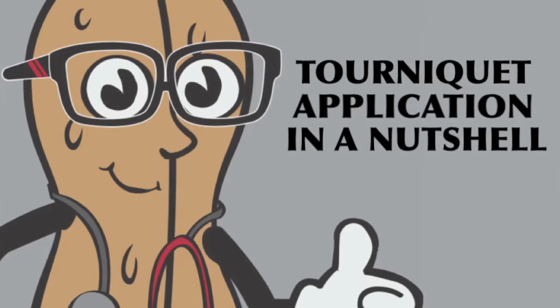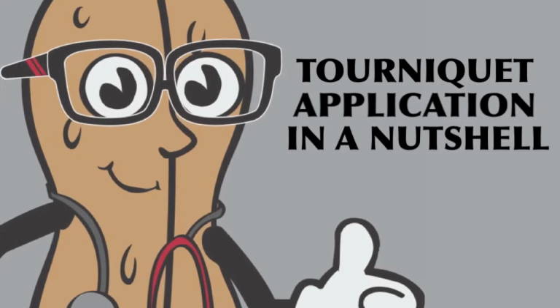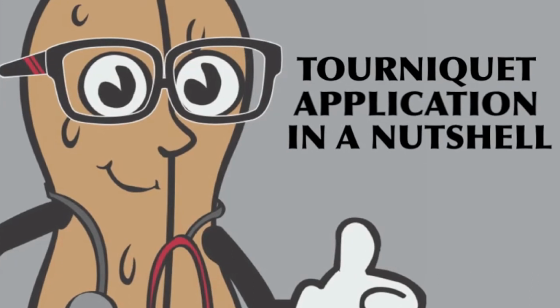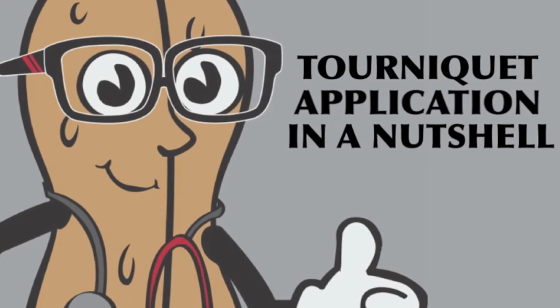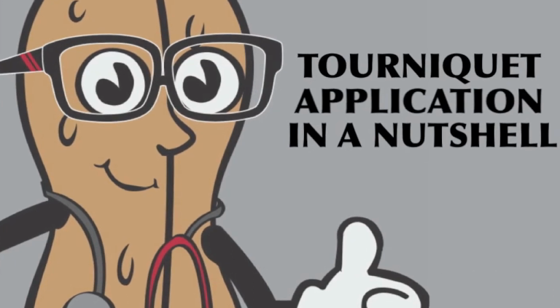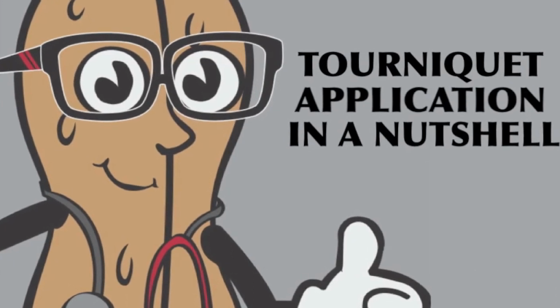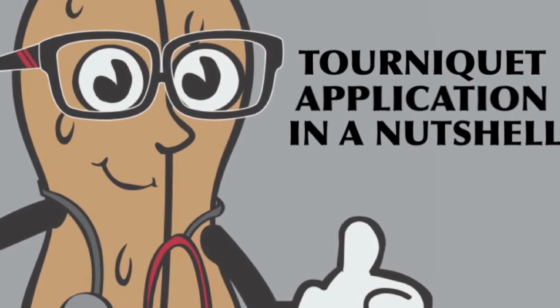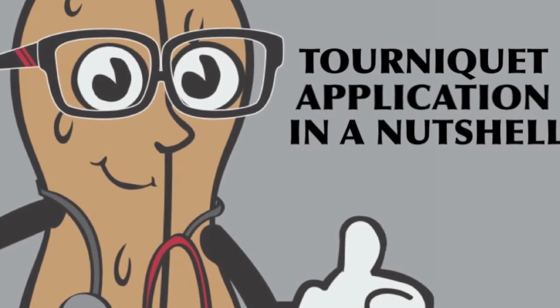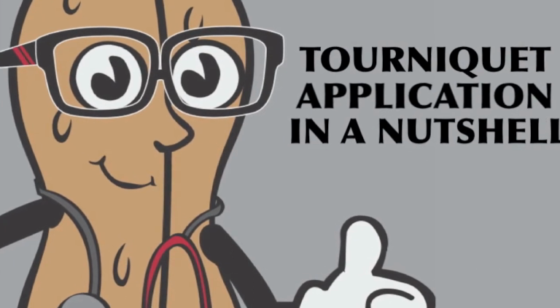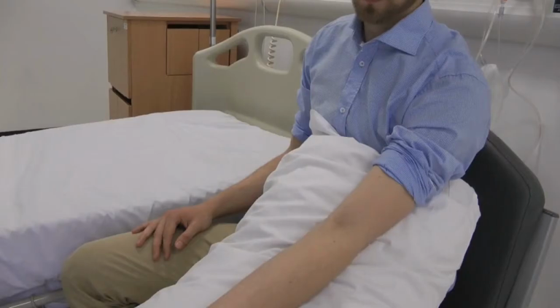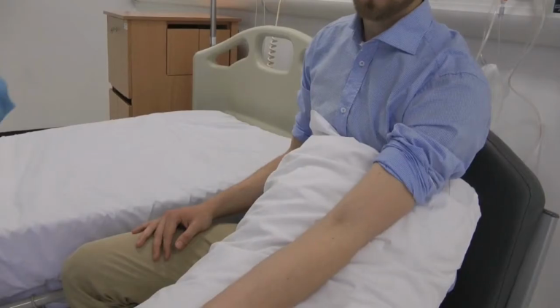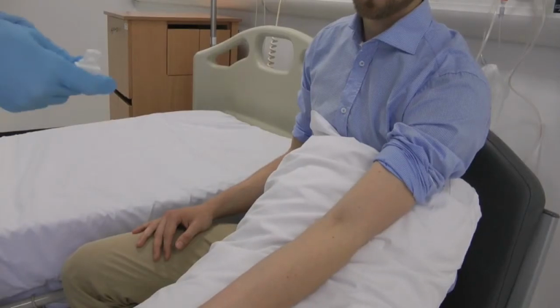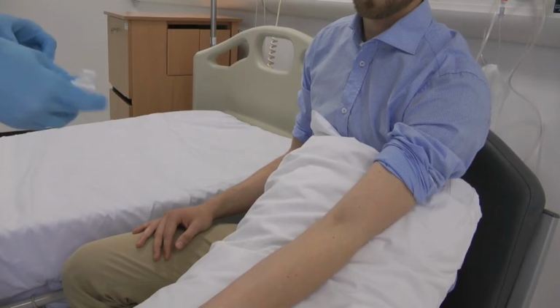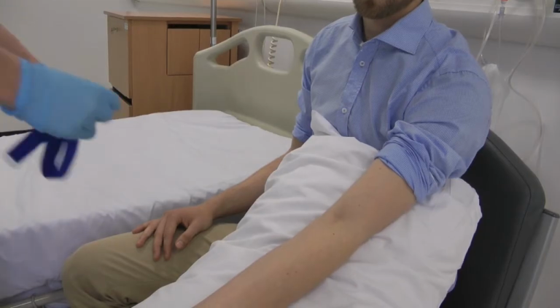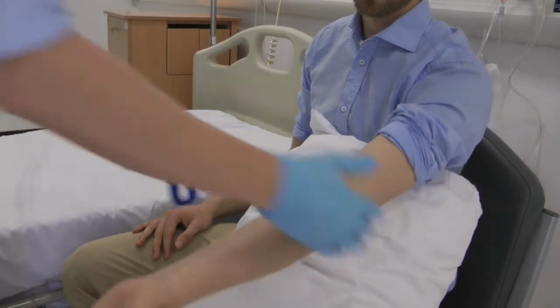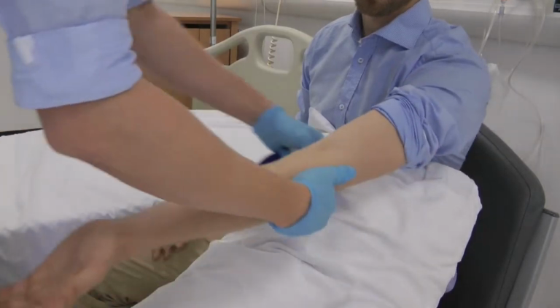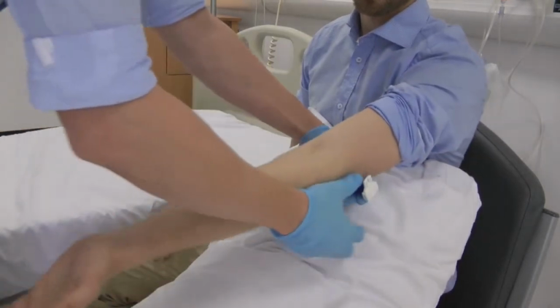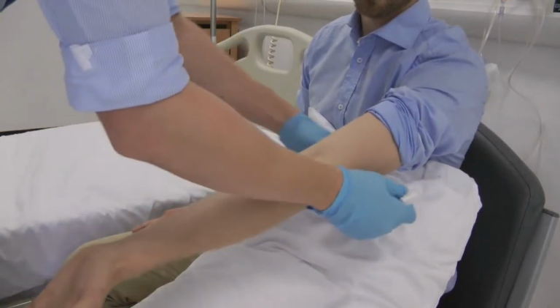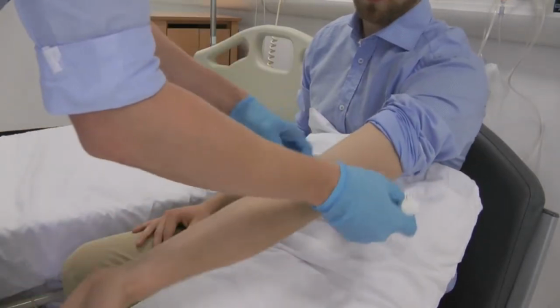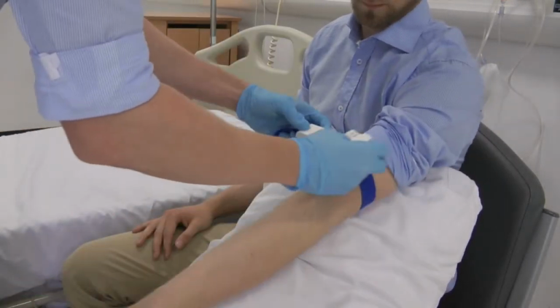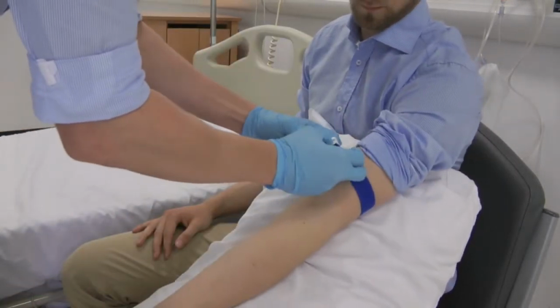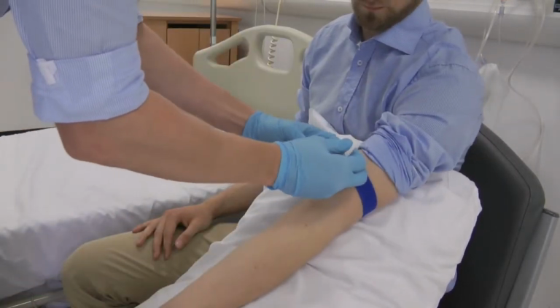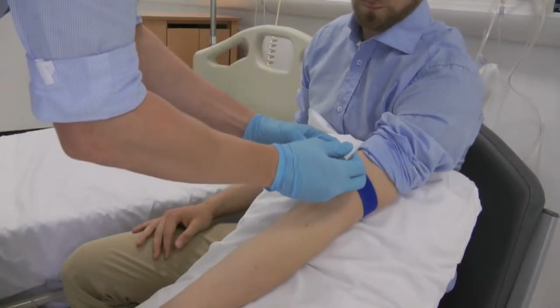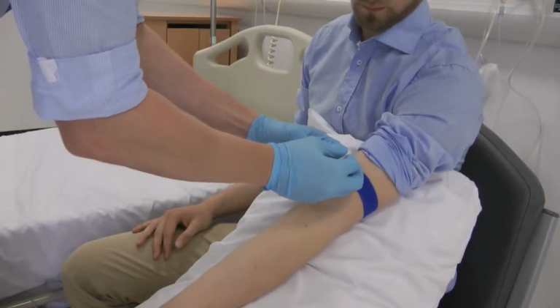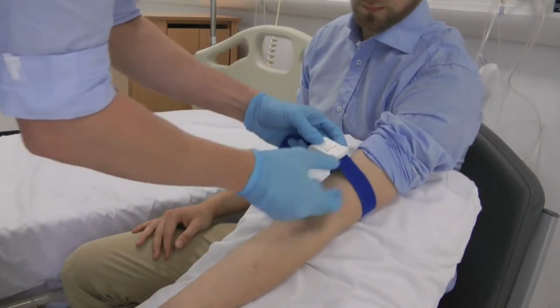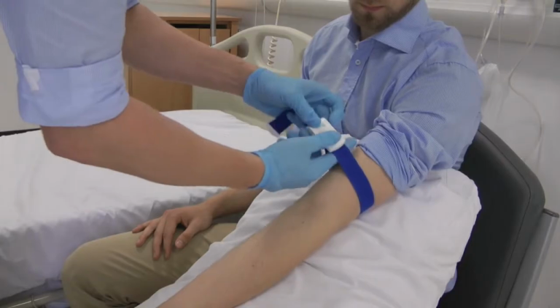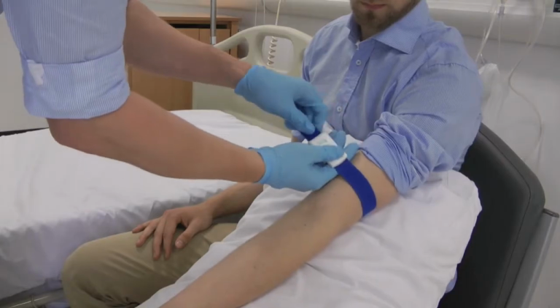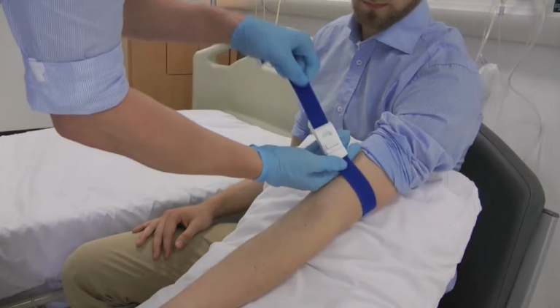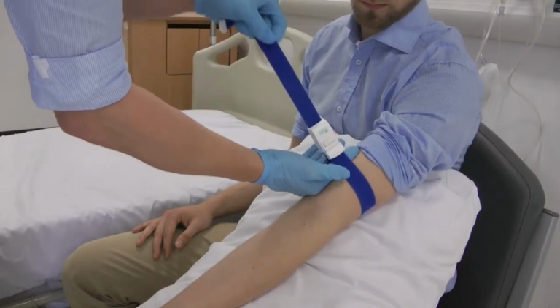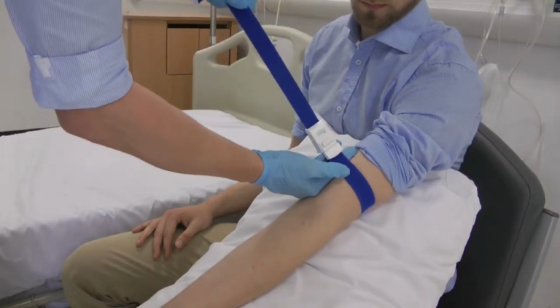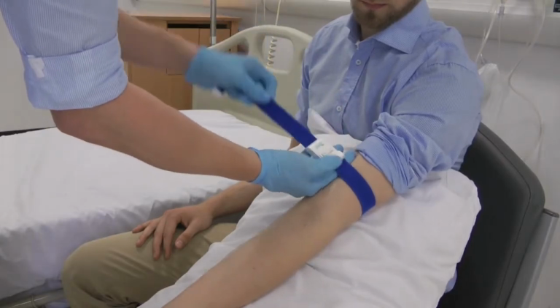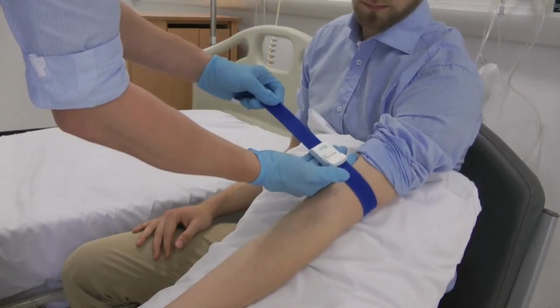Welcome to Medicine in a Nutshell's guide to applying a tourniquet and selection of the best vein. There are many different tourniquets. The qualities you are looking for are easy to apply, easy to remove, and either single use or cleanable.